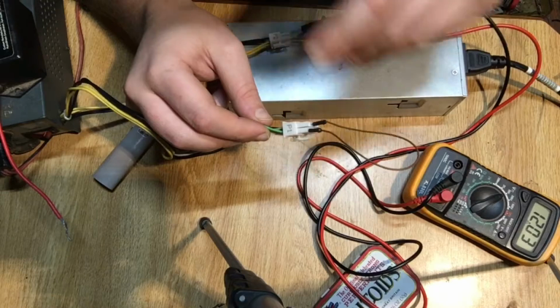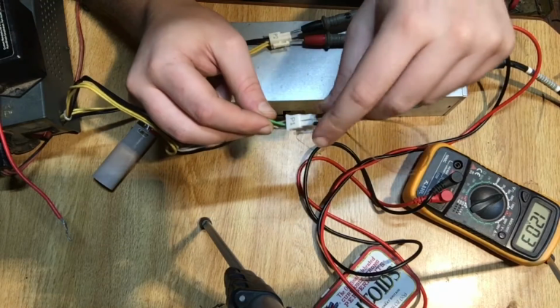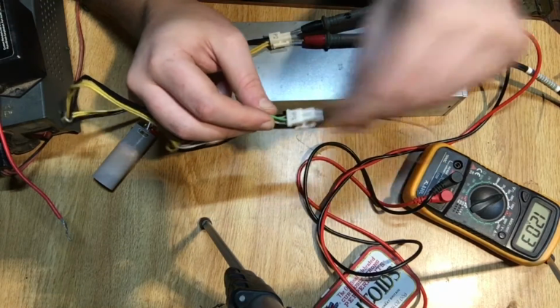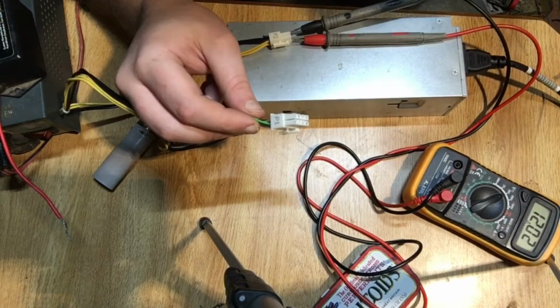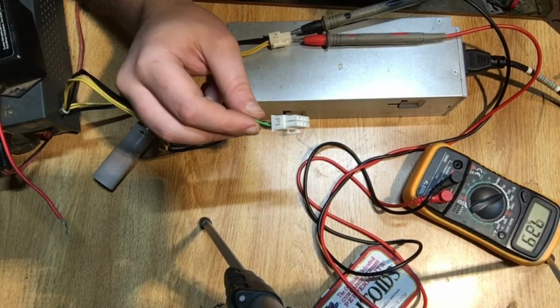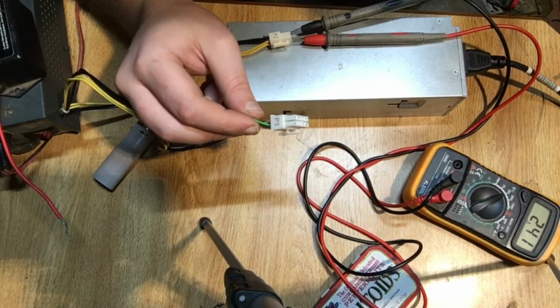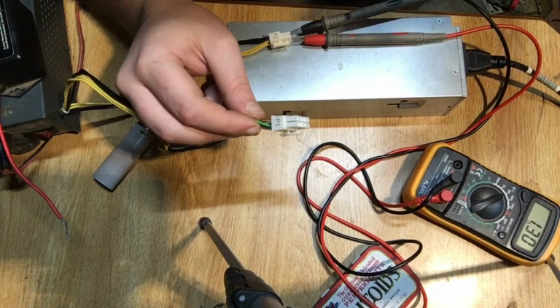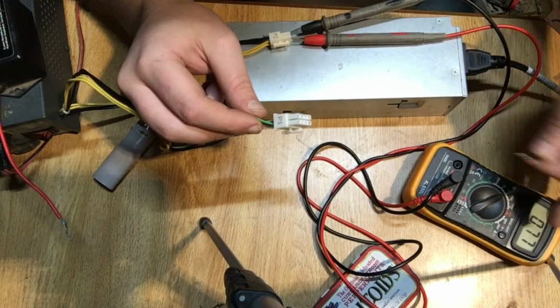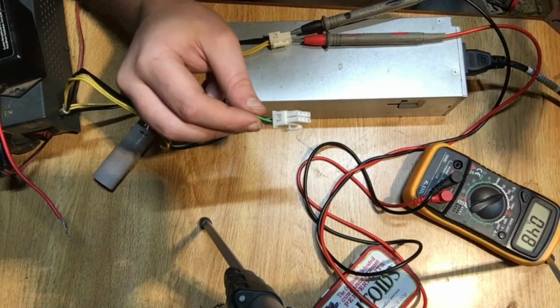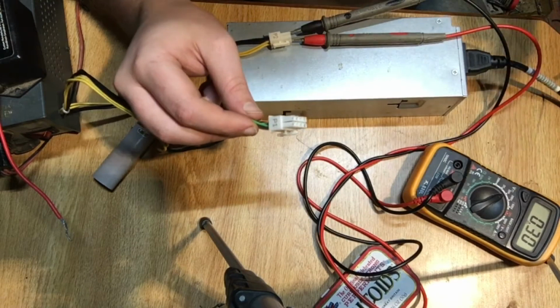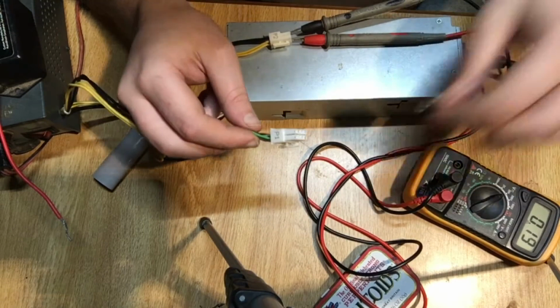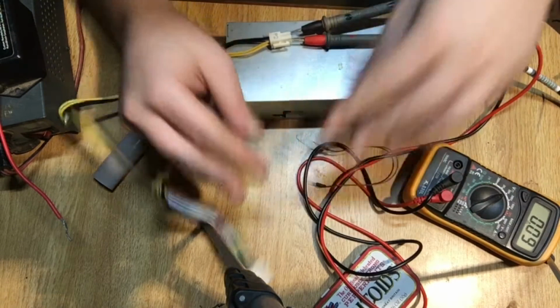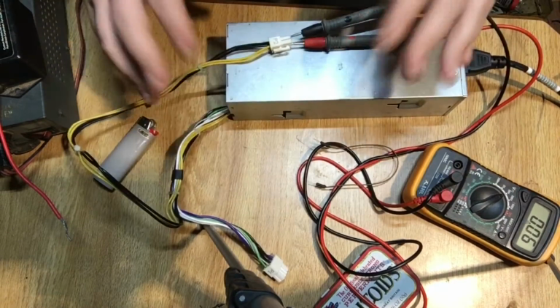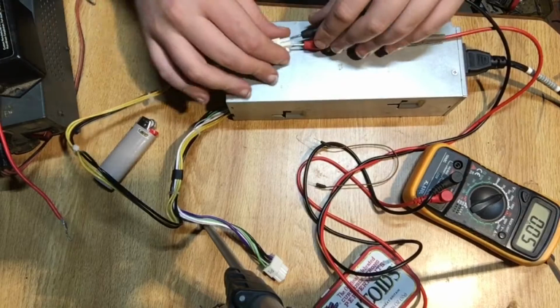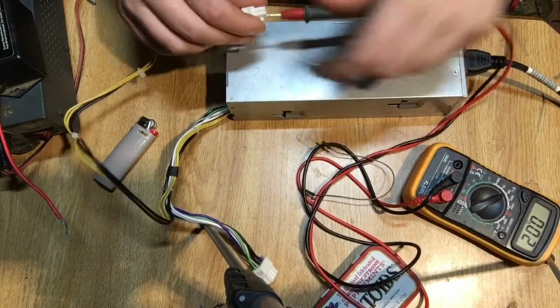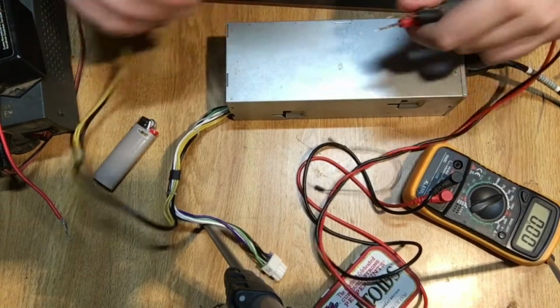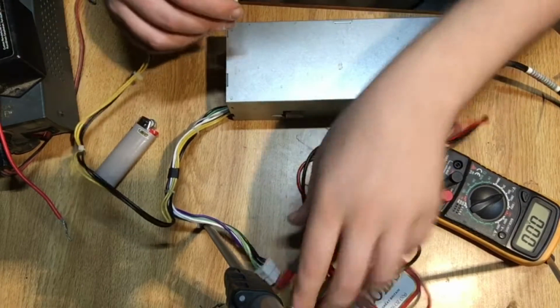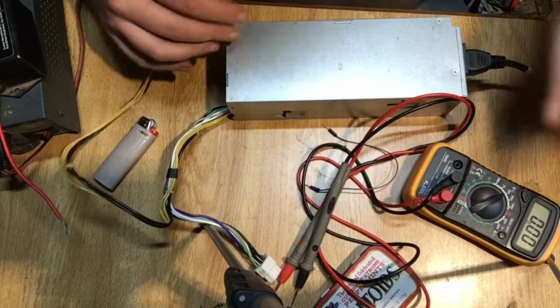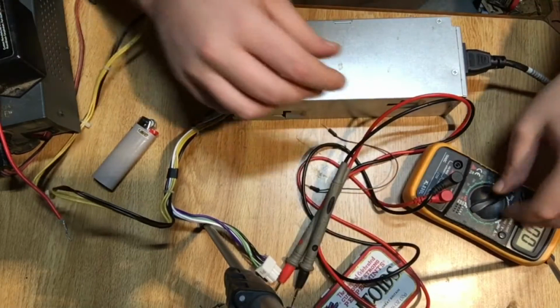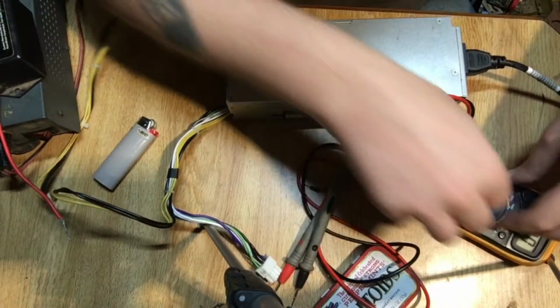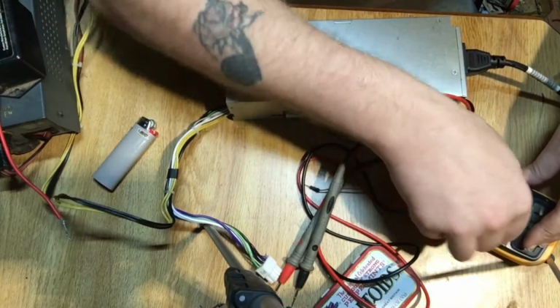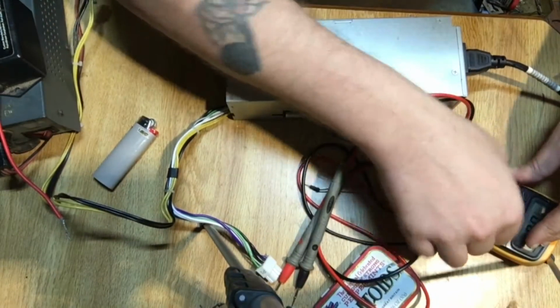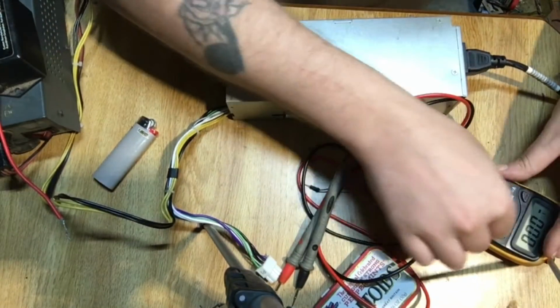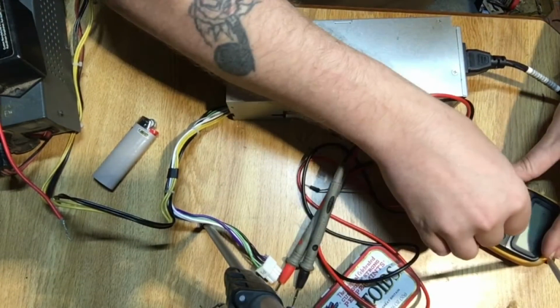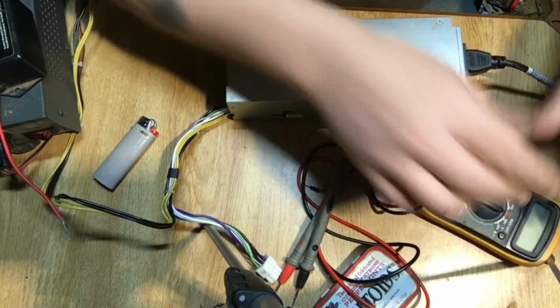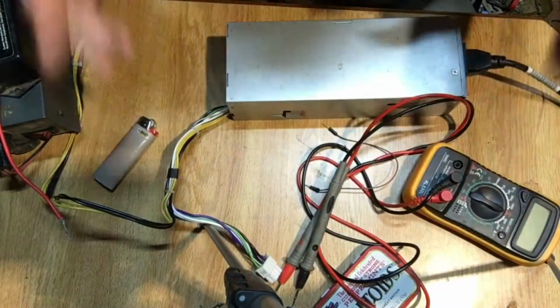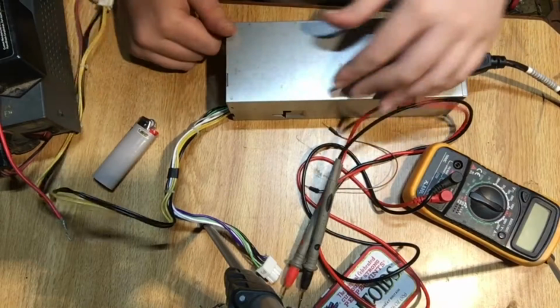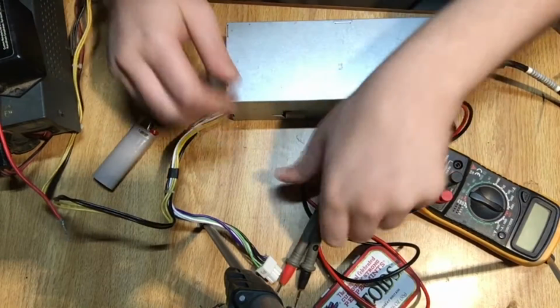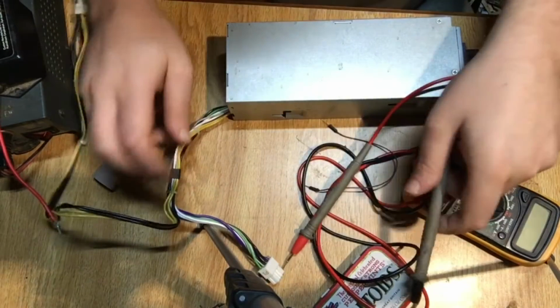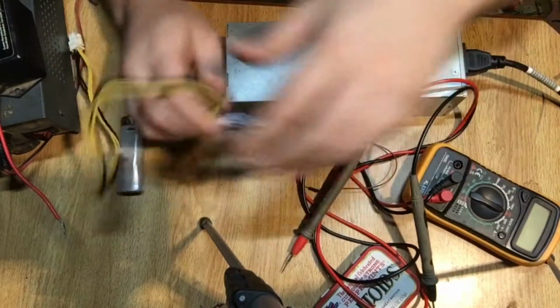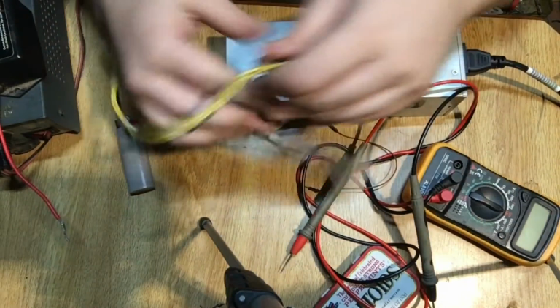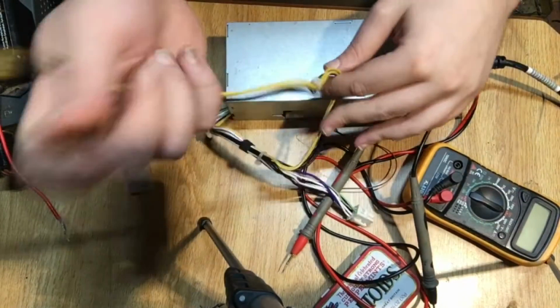Now some people say just to stick a paperclip in here. Personally, I don't think that's a very good idea. I would say just solder them together — that'll work just fine. It'll keep things from rattling around while you're talking and then wondering where your power went. So since we've verified that it is working, all we need to do now is splice these together.